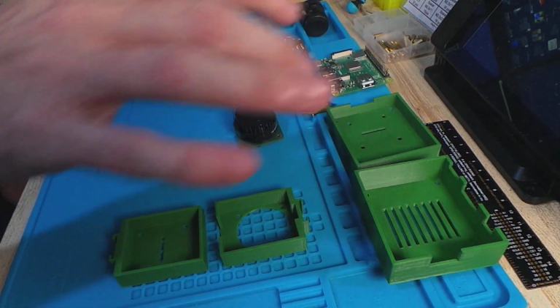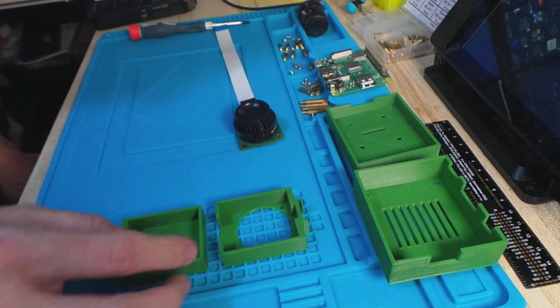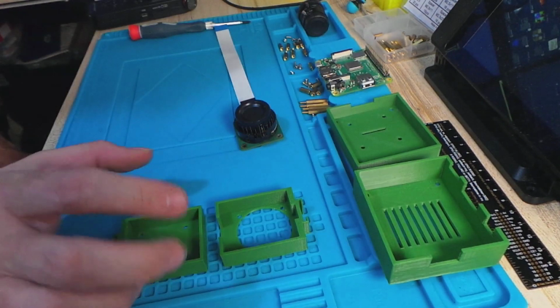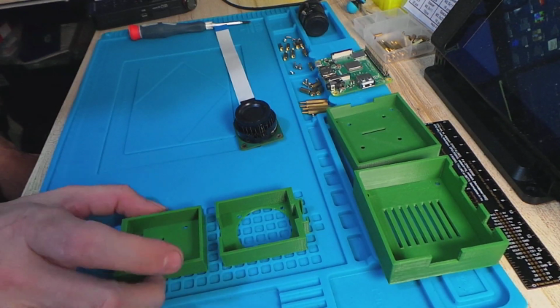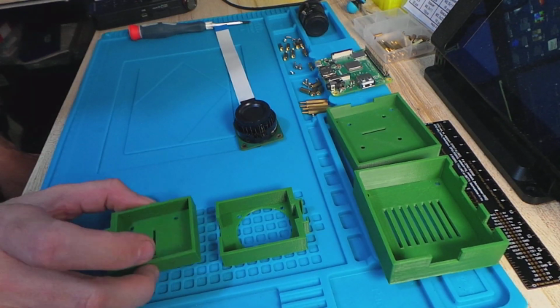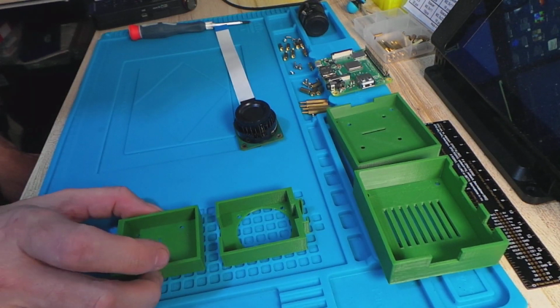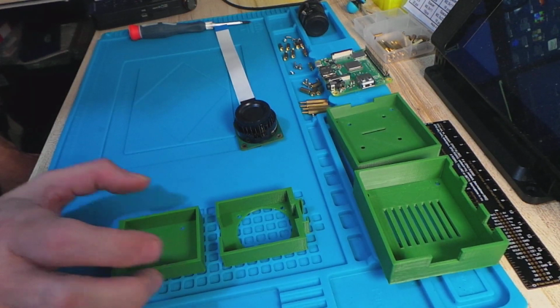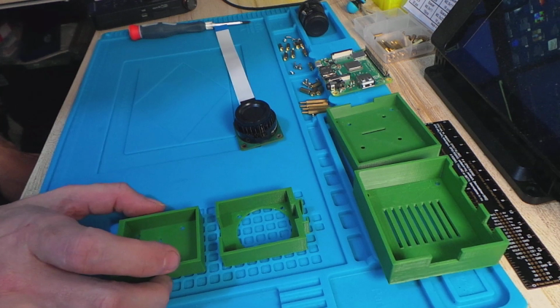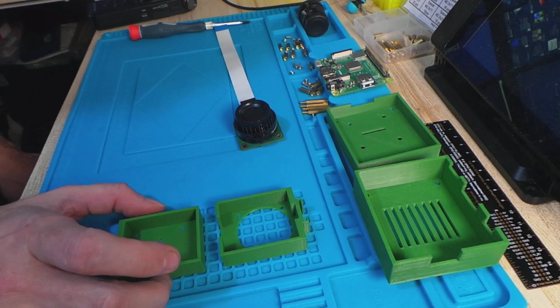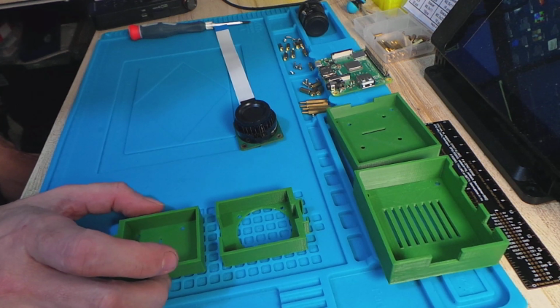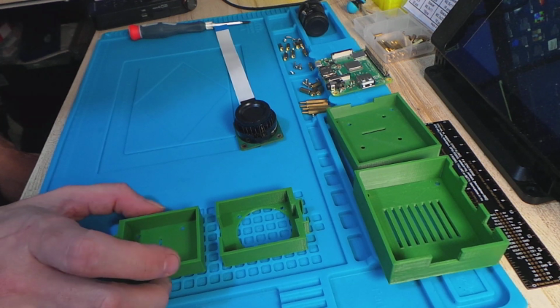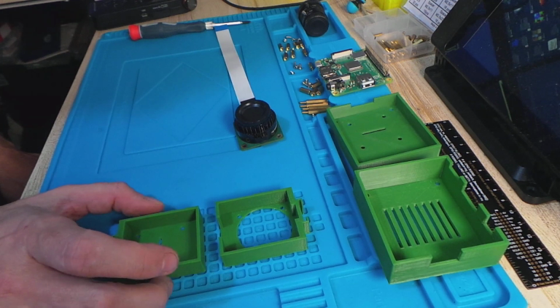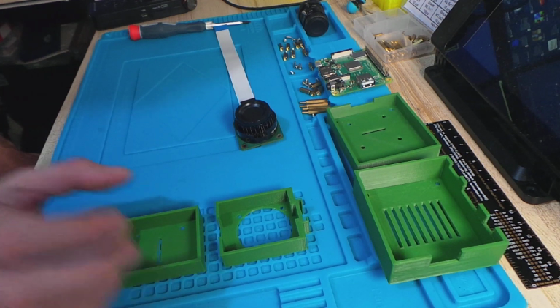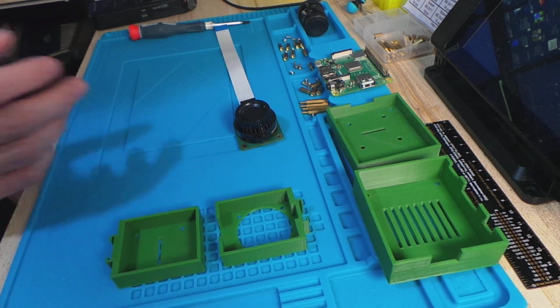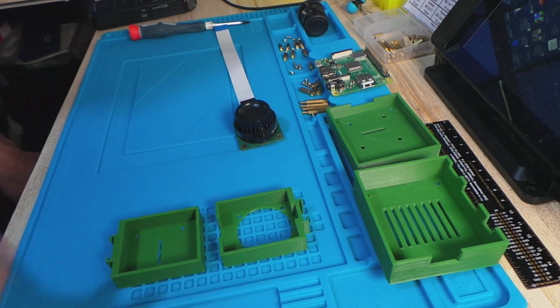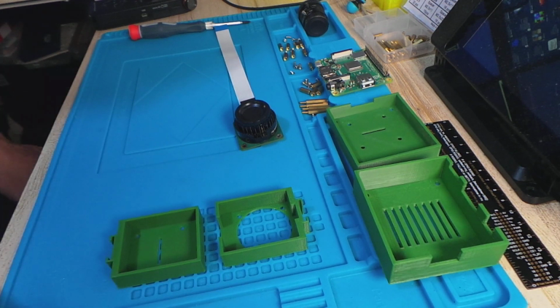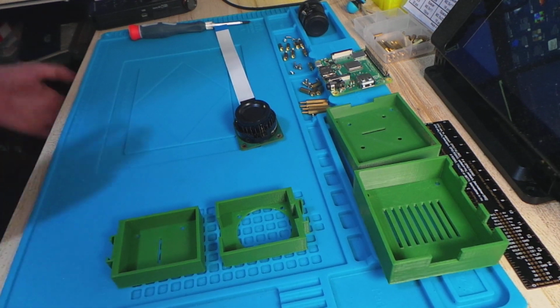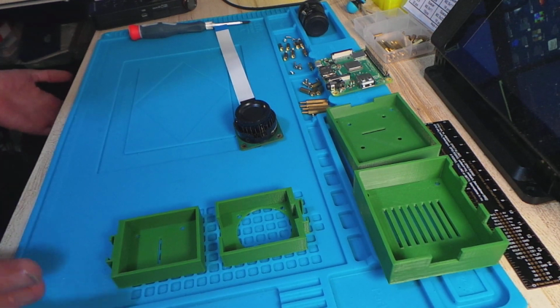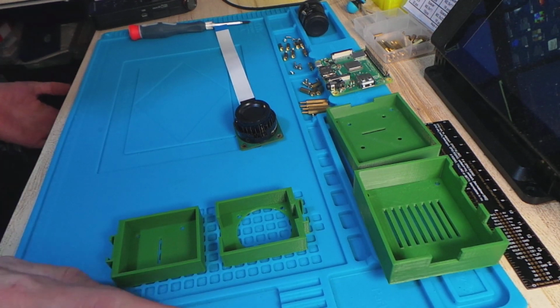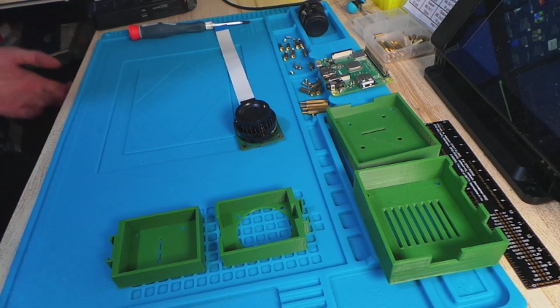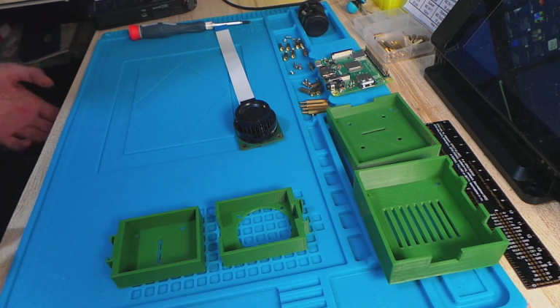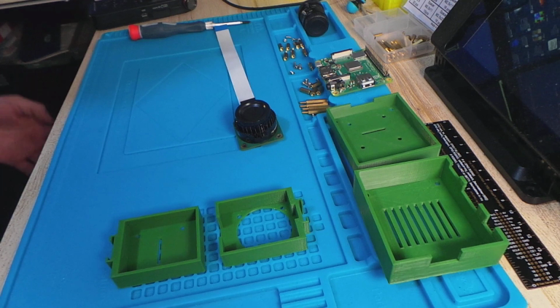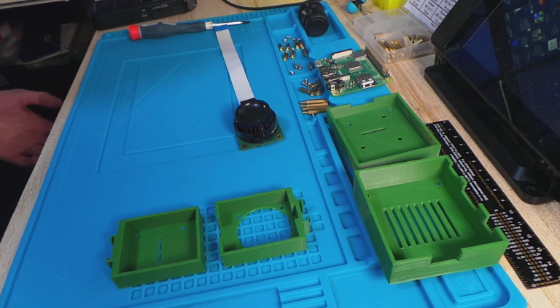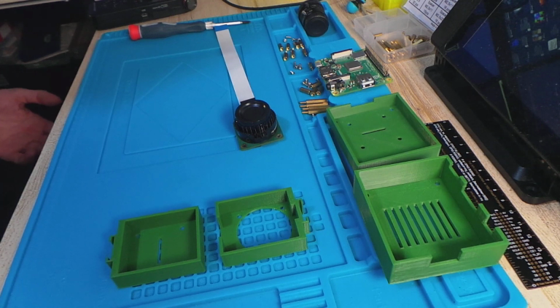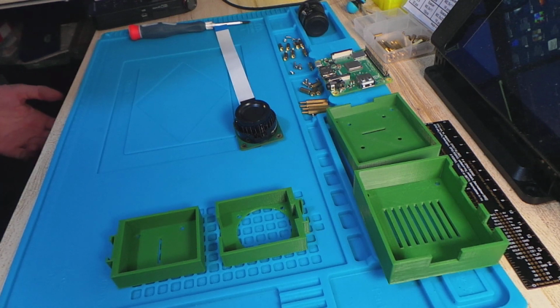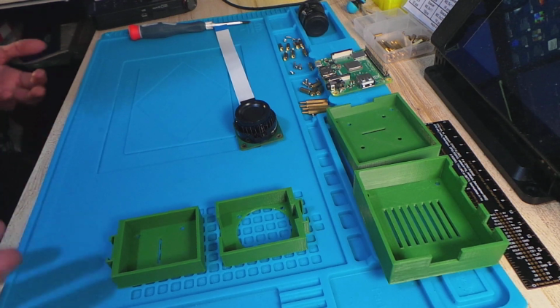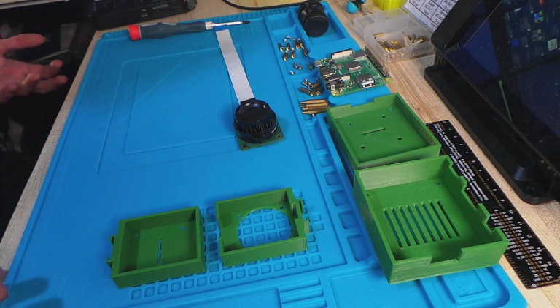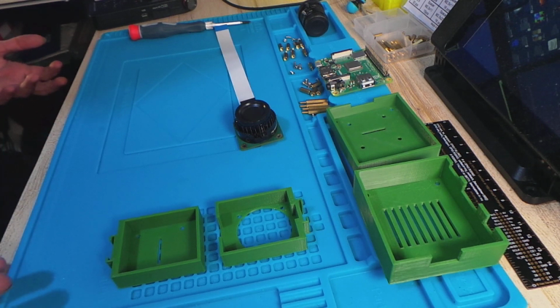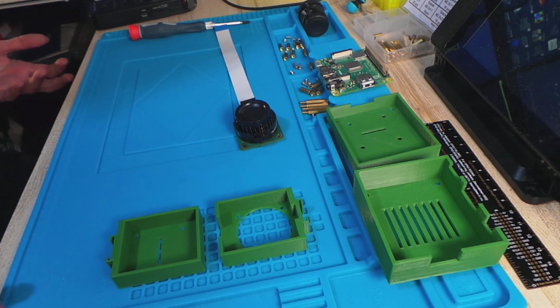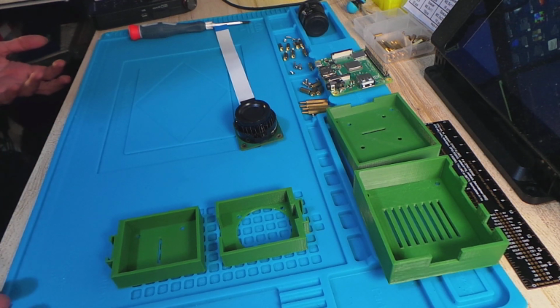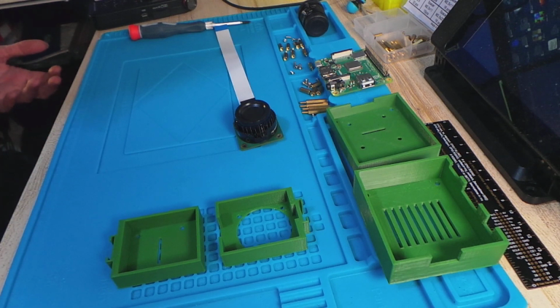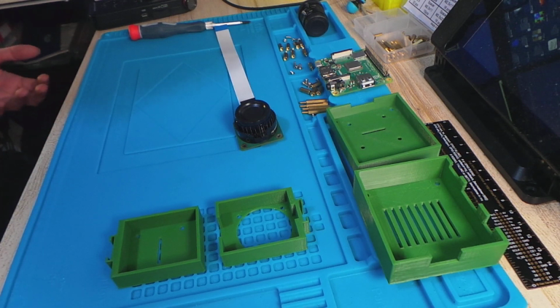The Pi case is optional because this part can actually be assembled on its own, so that you've got the camera separate from the Pi if you didn't want the Pi attached to the actual camera — useful for example if it were attached to a telescope.